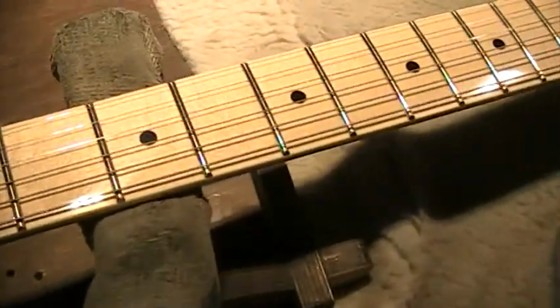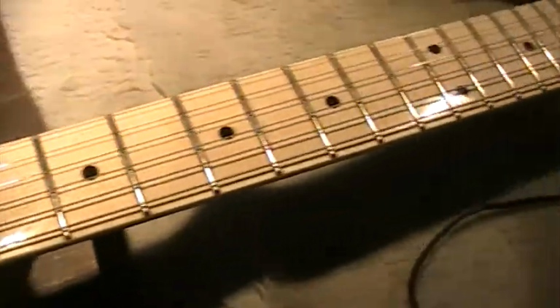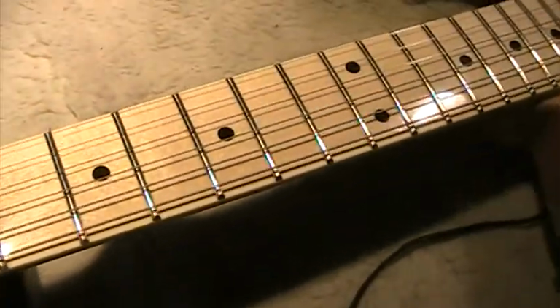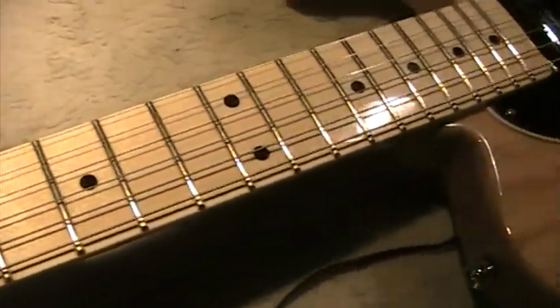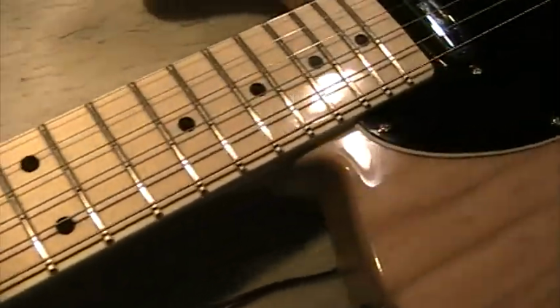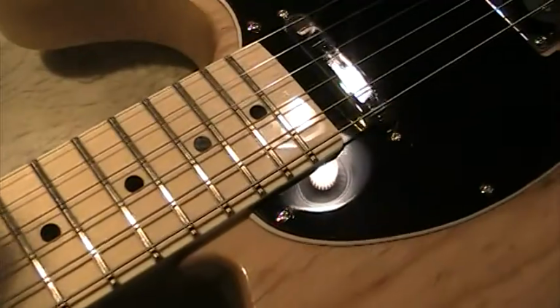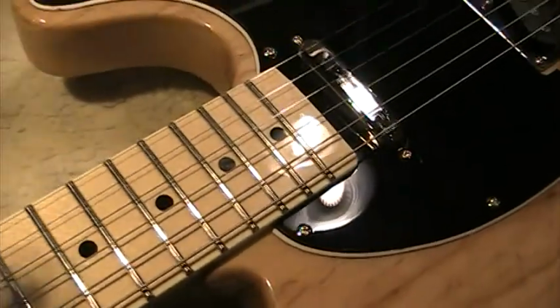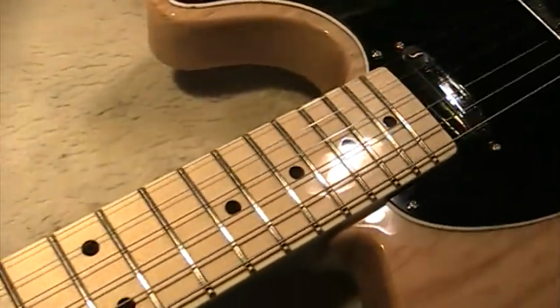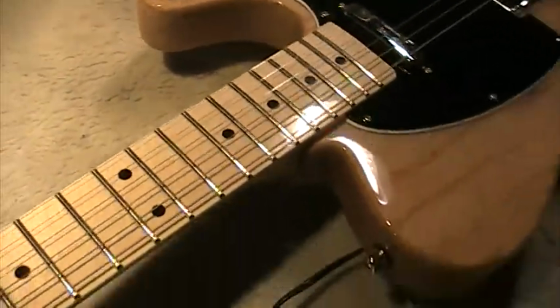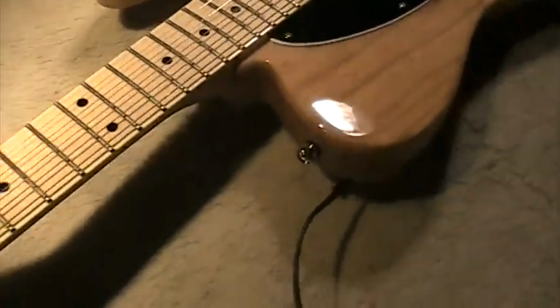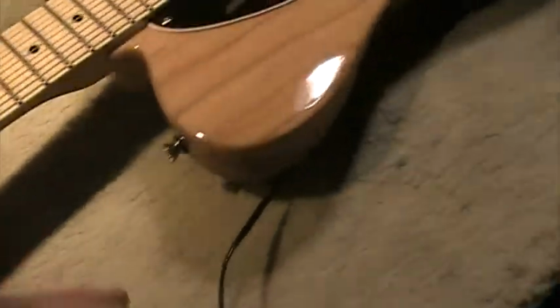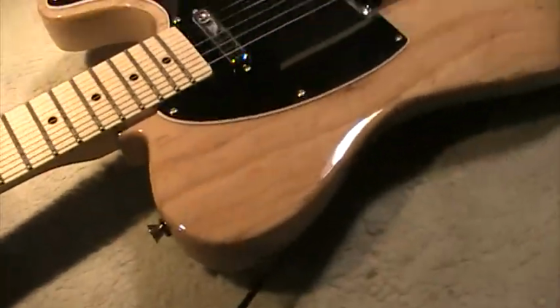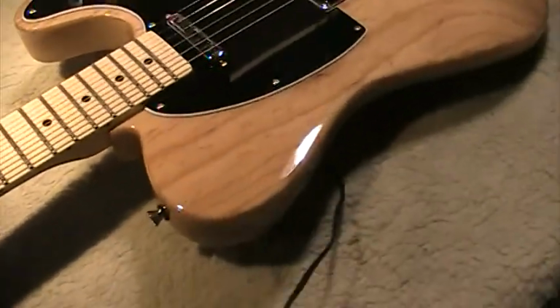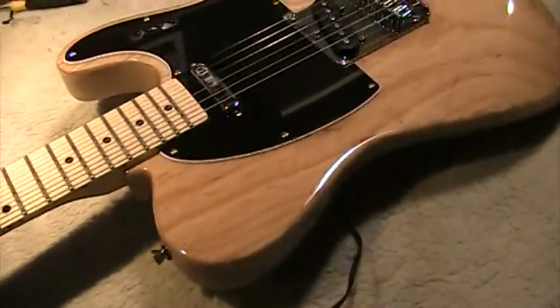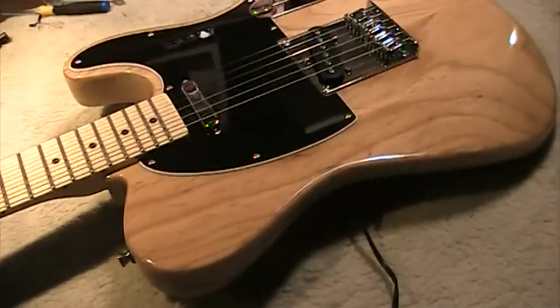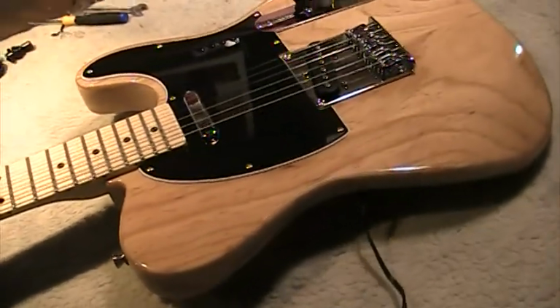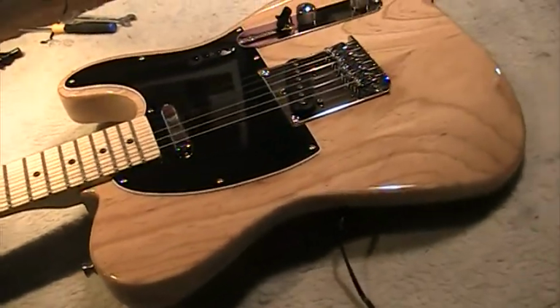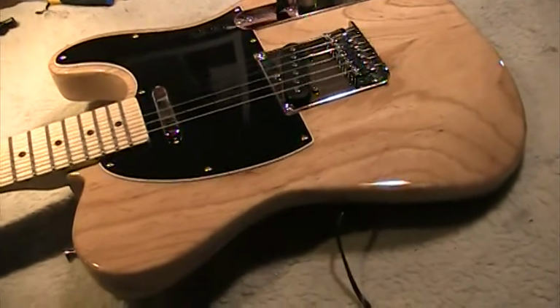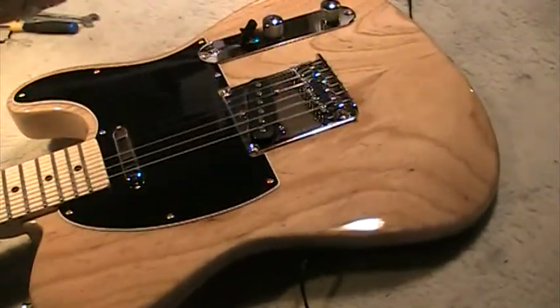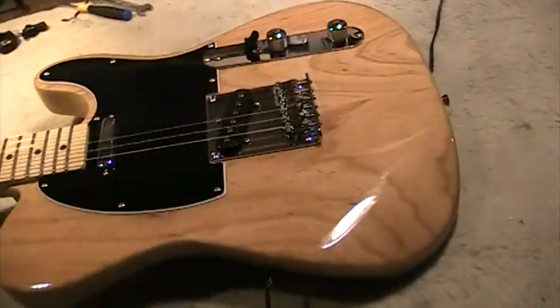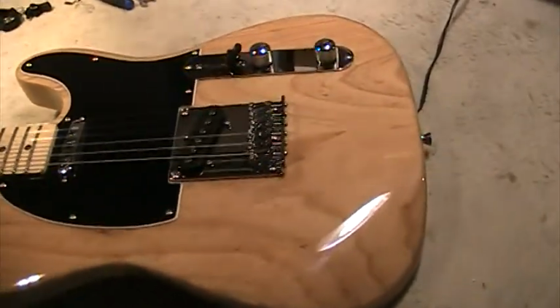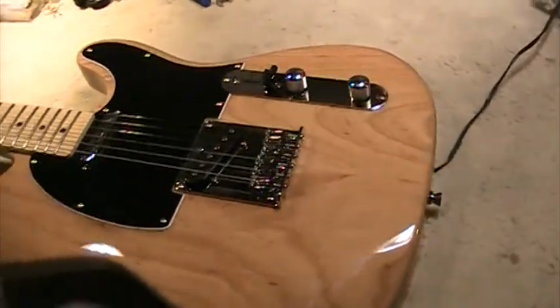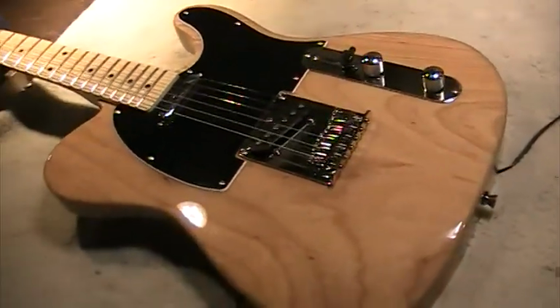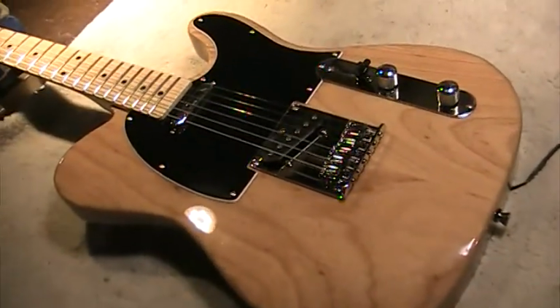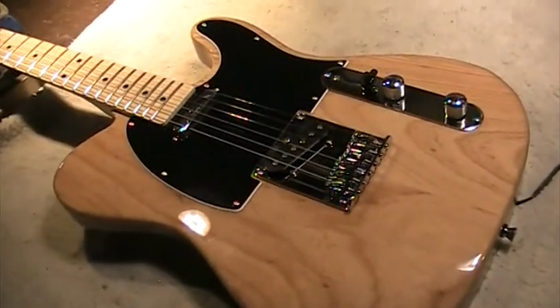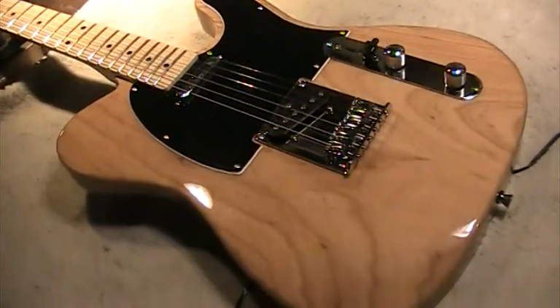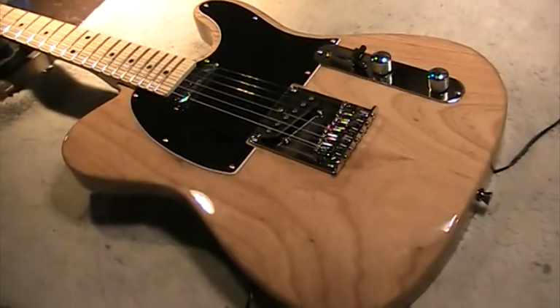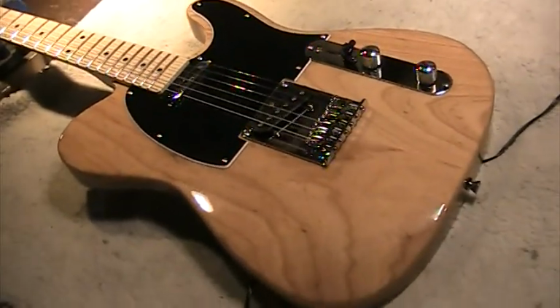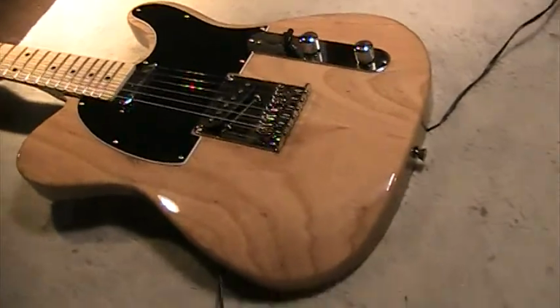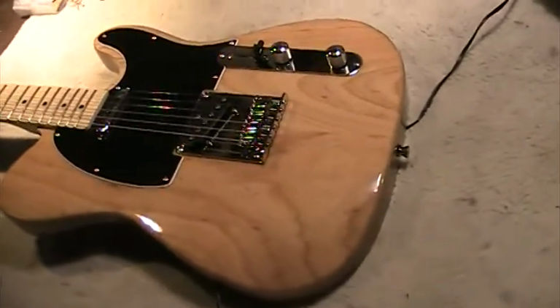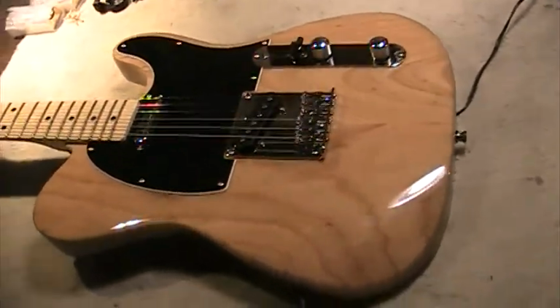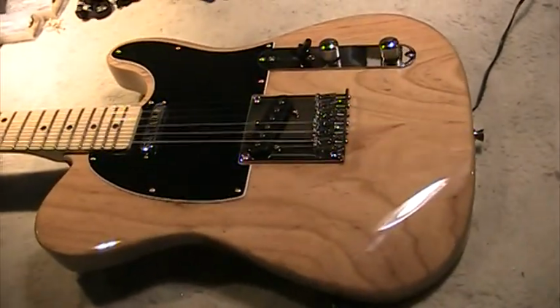Look at that — a bound fingerboard — and for $129.95, I mean, how can you beat it?